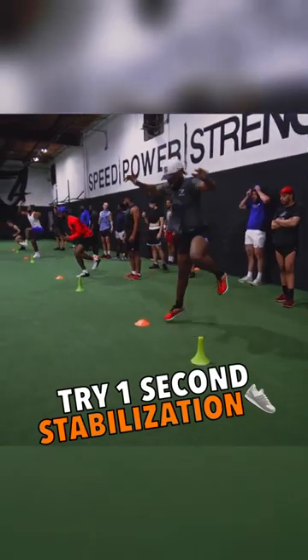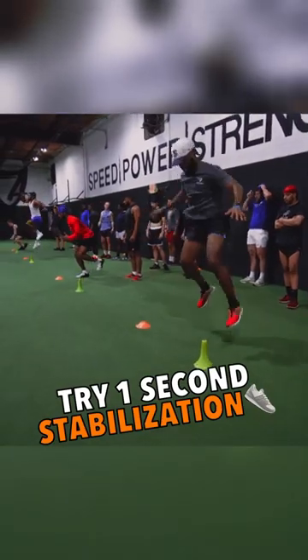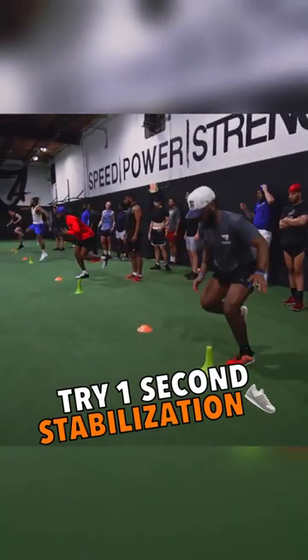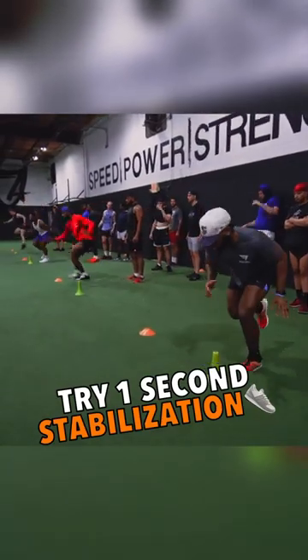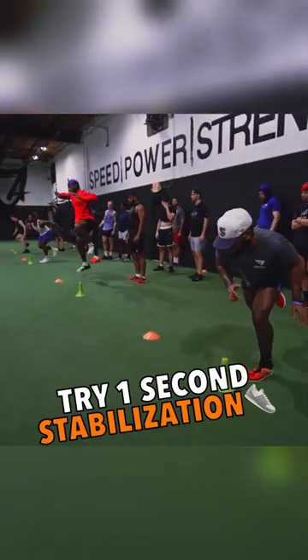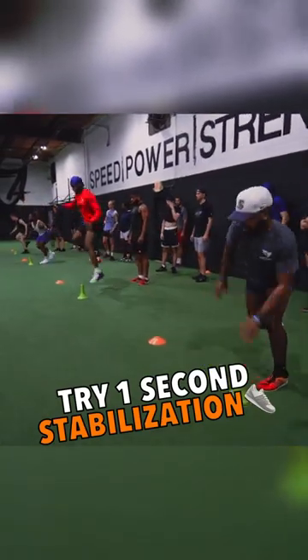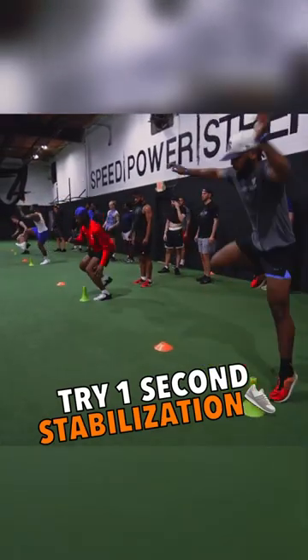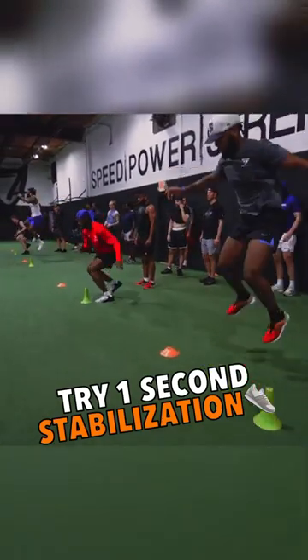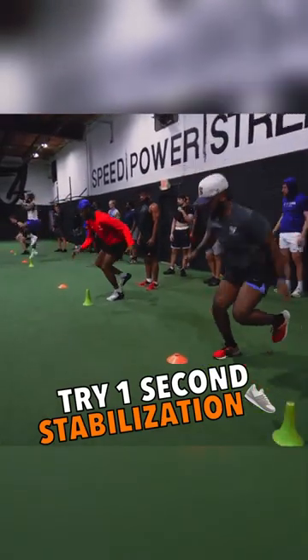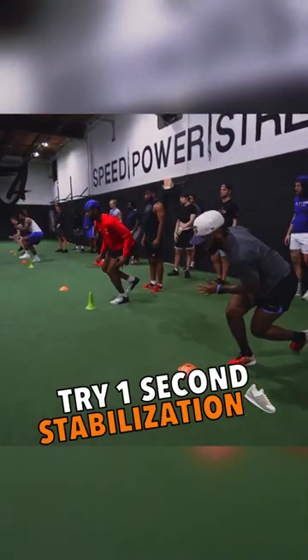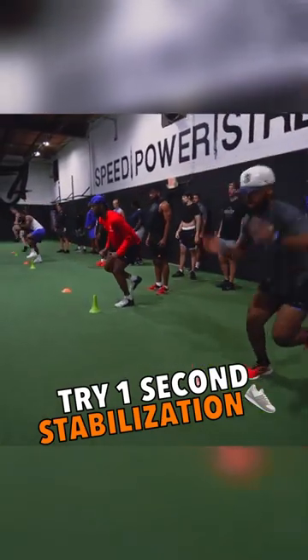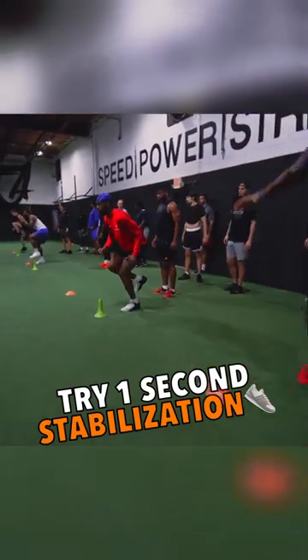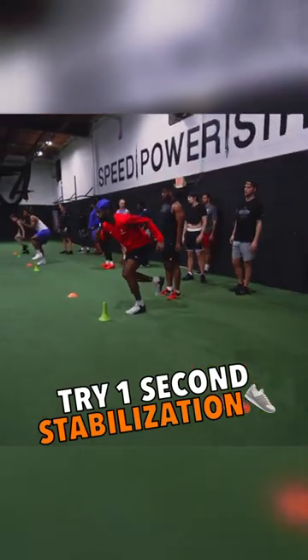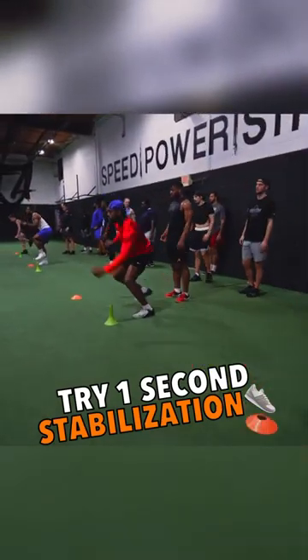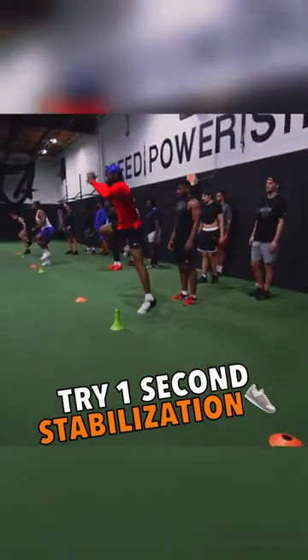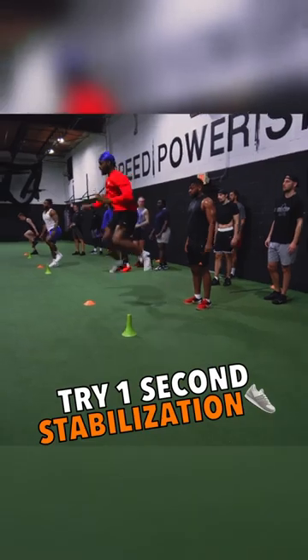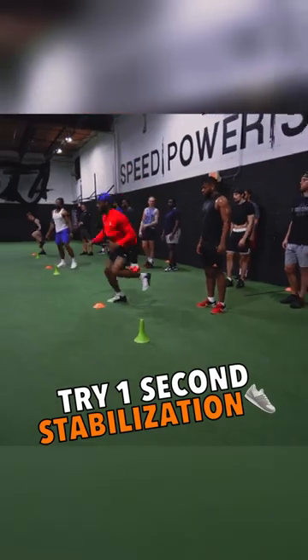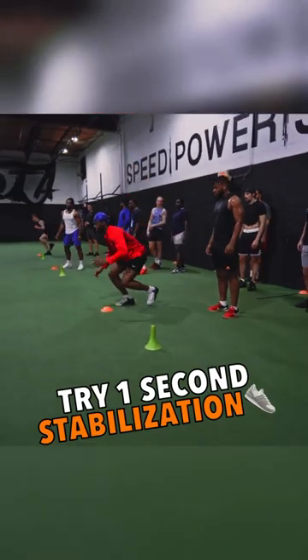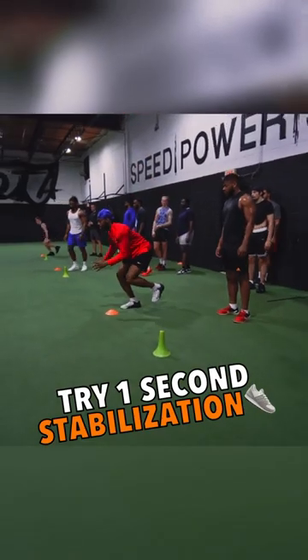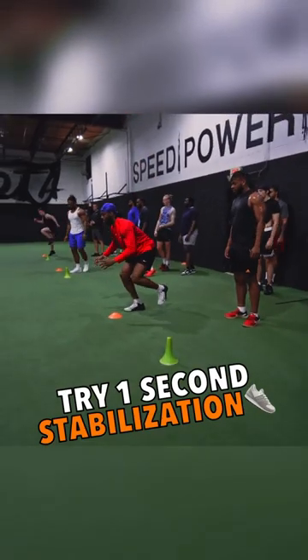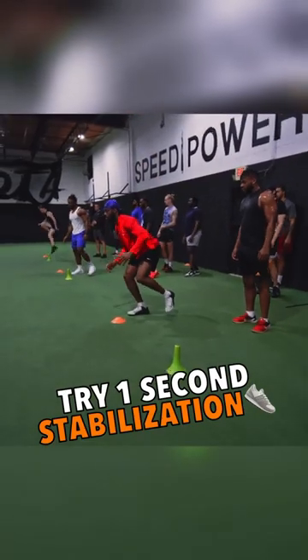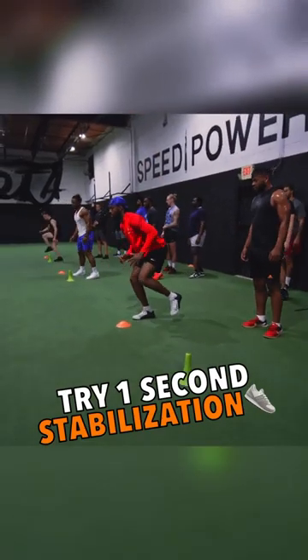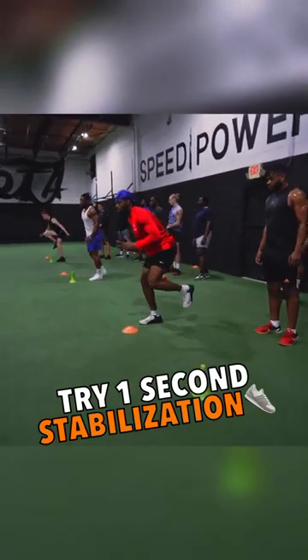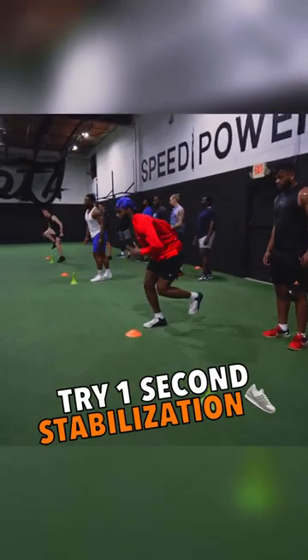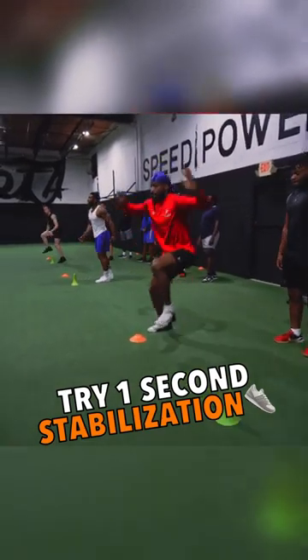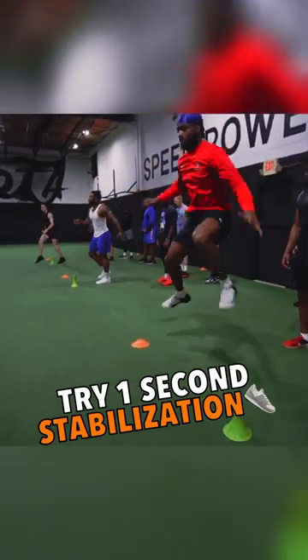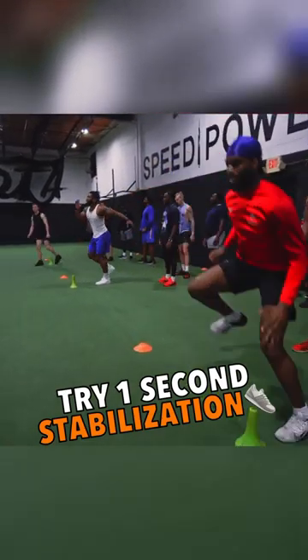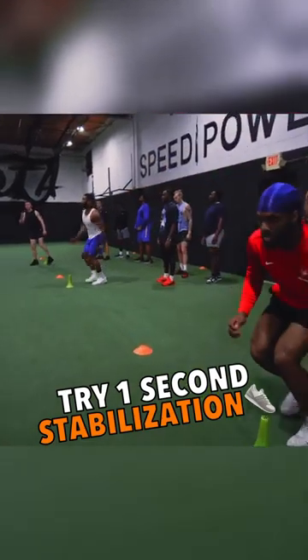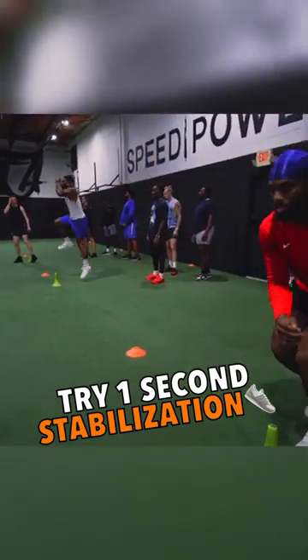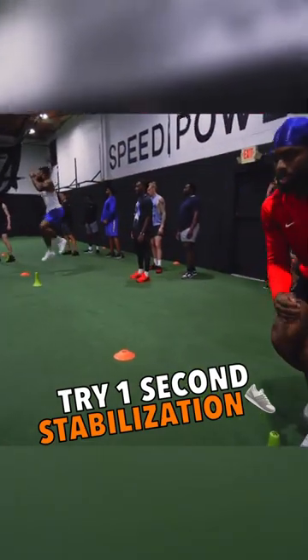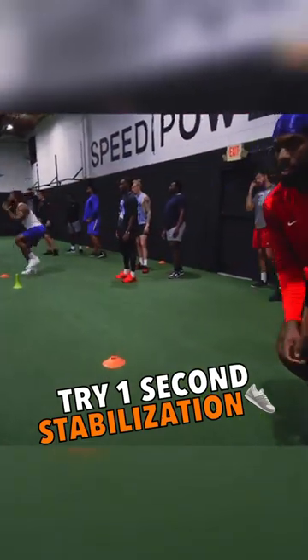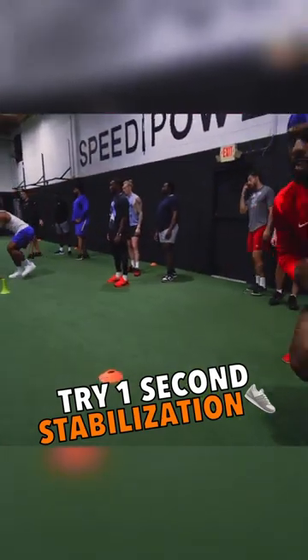Imagine a hurdle between. Hold your time. Stabilize for me — show me one Mississippi stabilization. Here we go. Stick, control, get out to the next one.